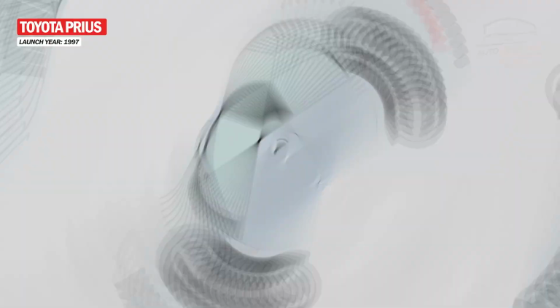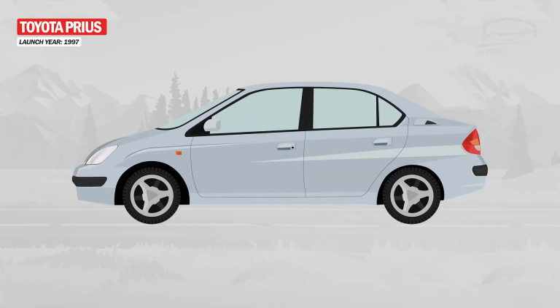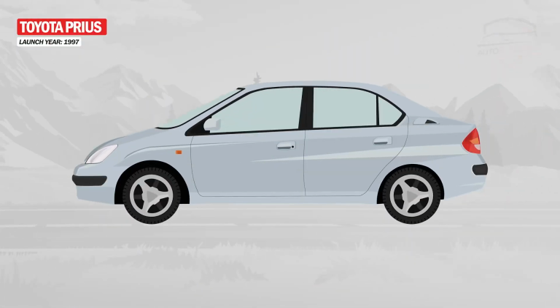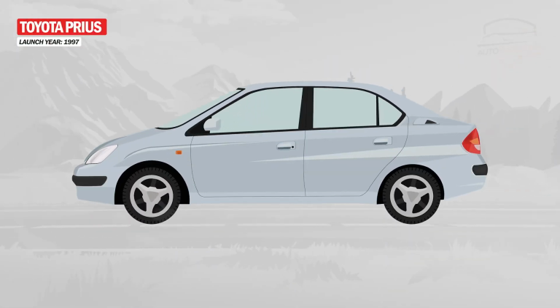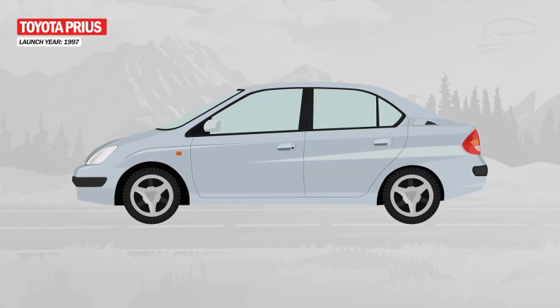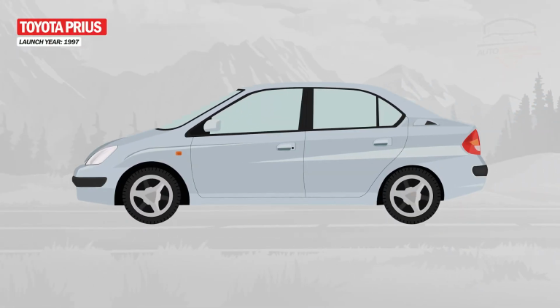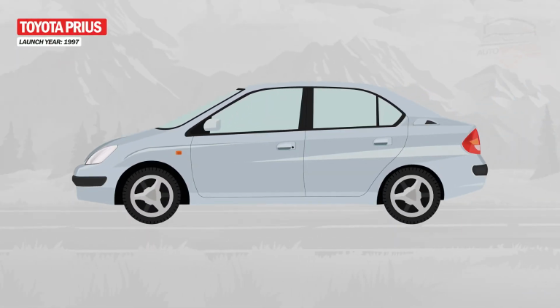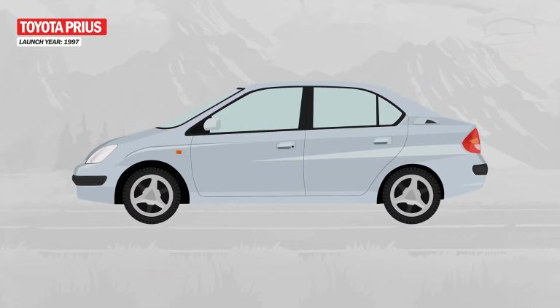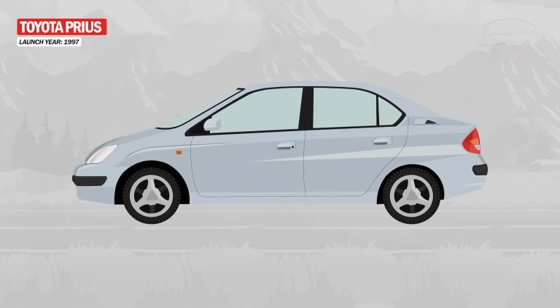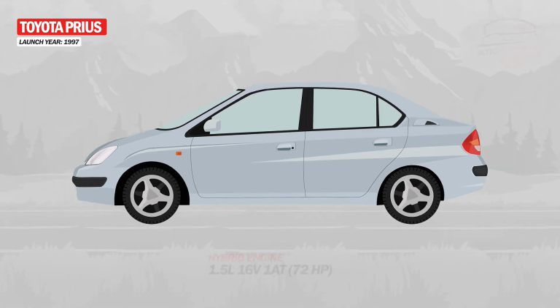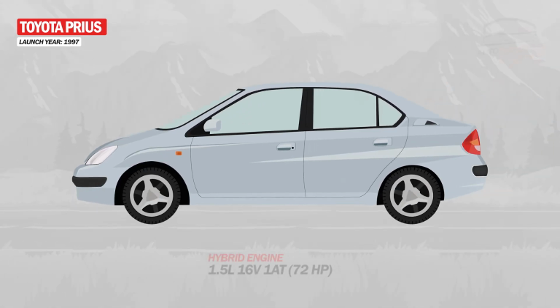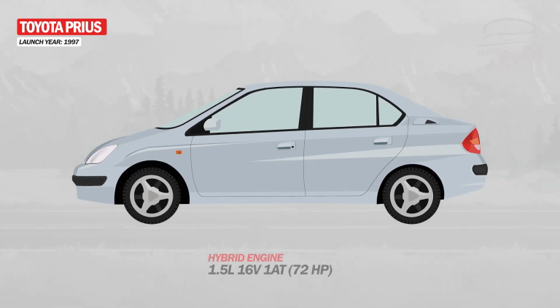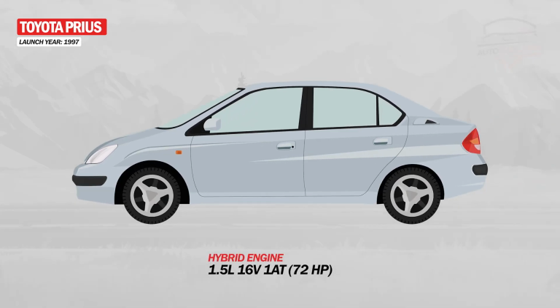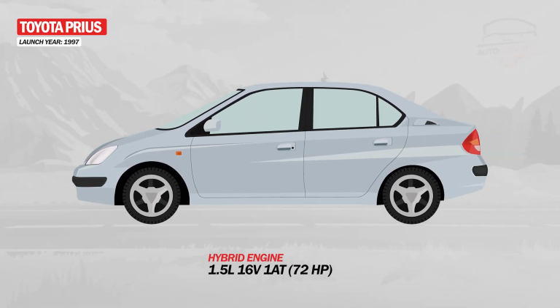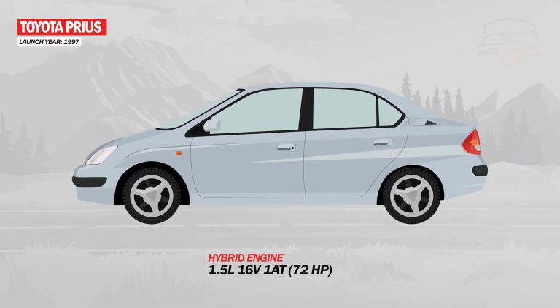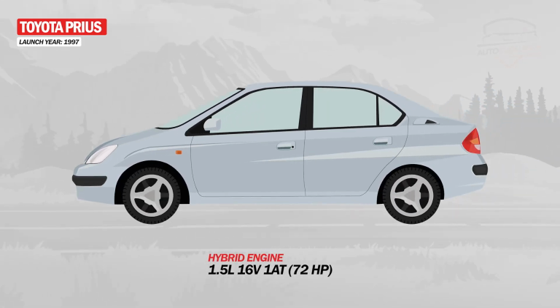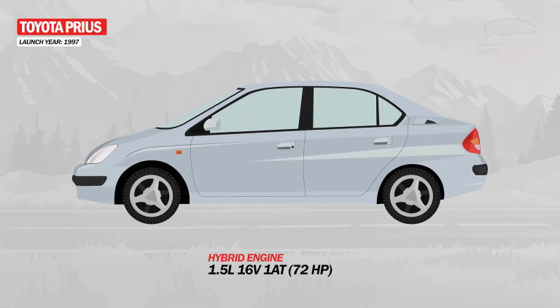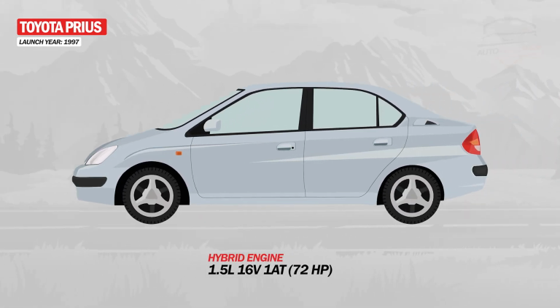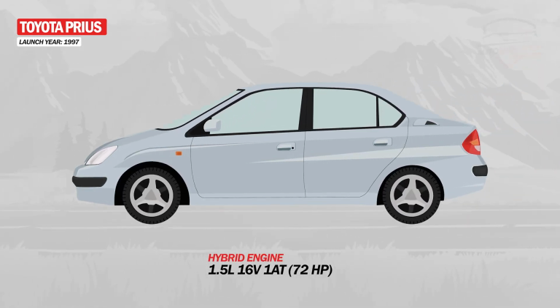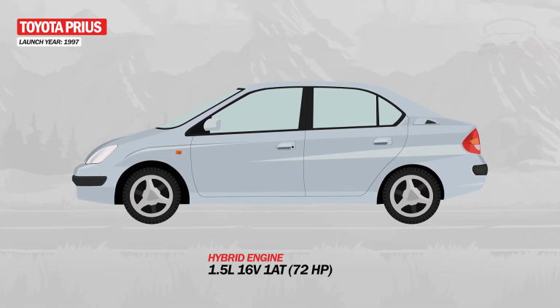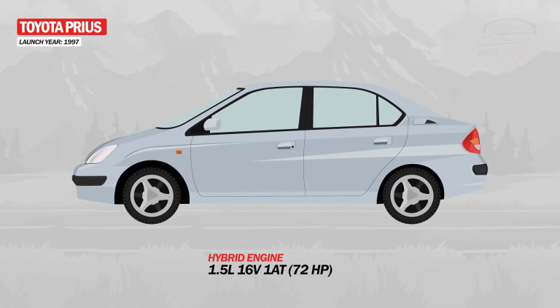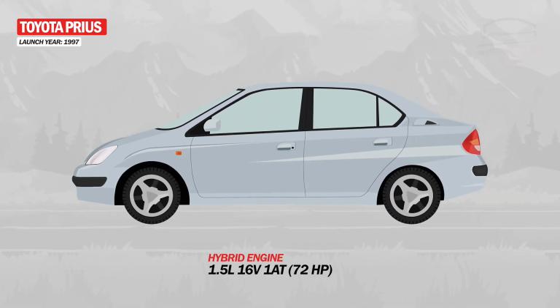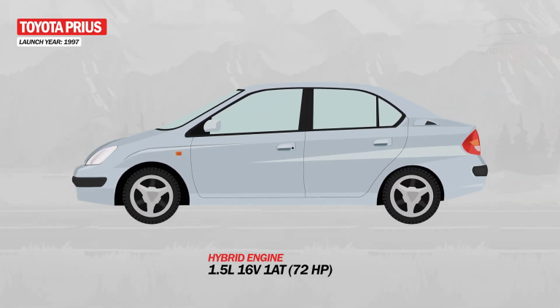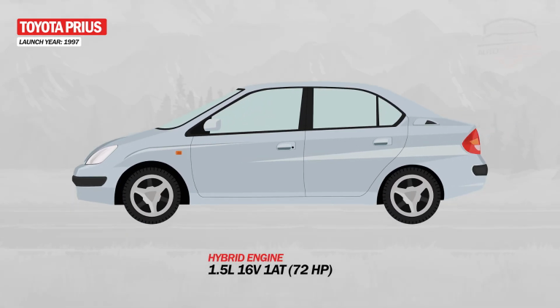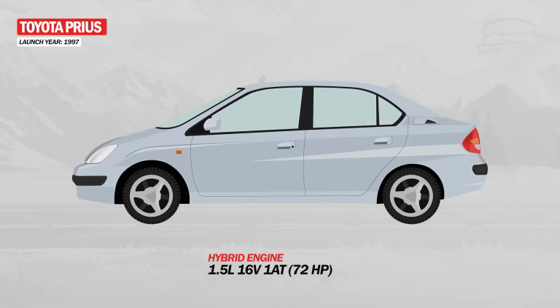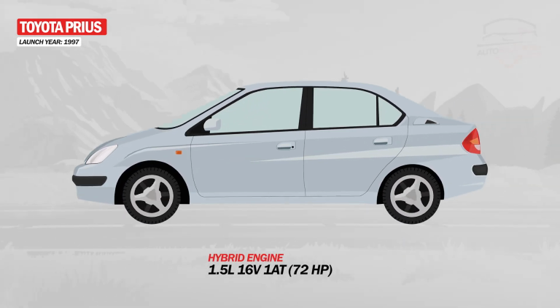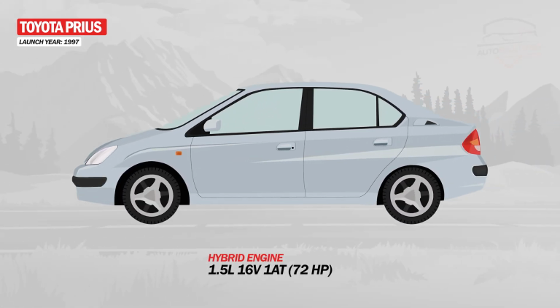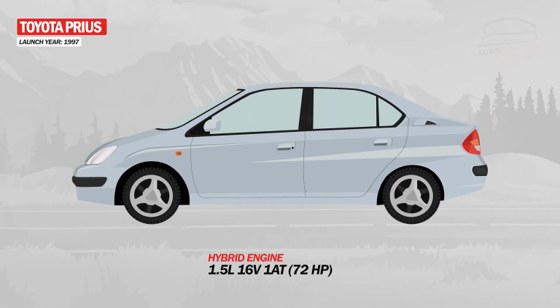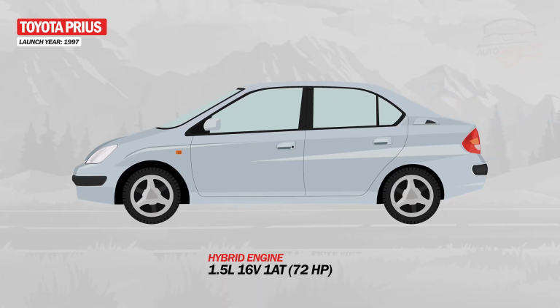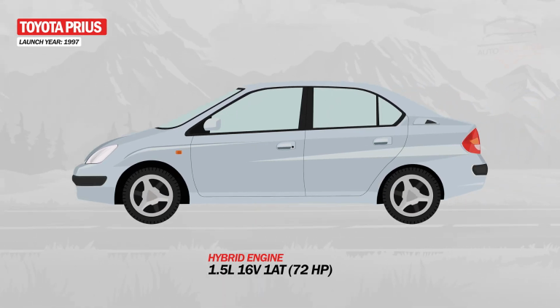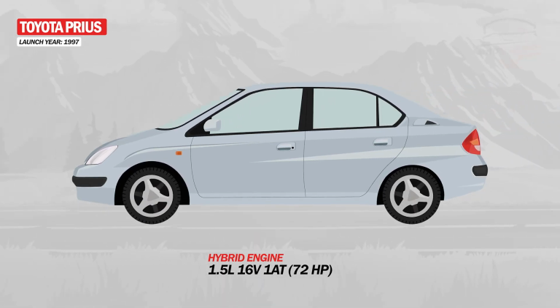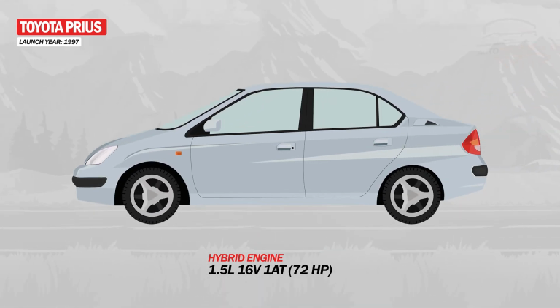Under the hood, however, things were better. A 1.5-liter gasoline engine was fitted in parallel with an electric motor, capable of producing 72 horsepower.